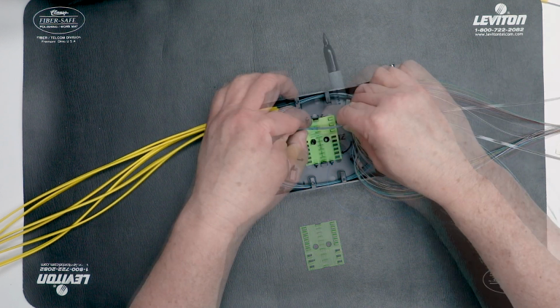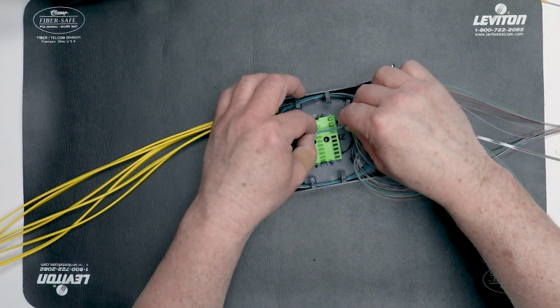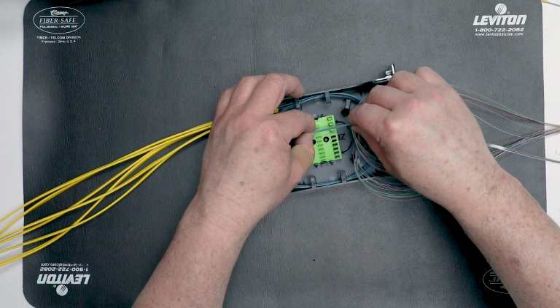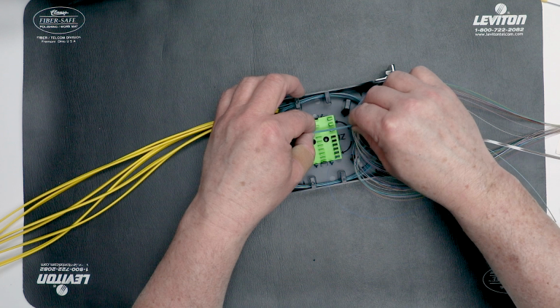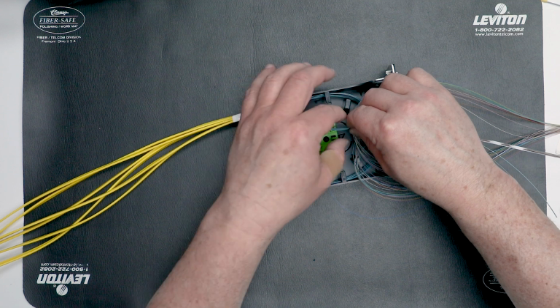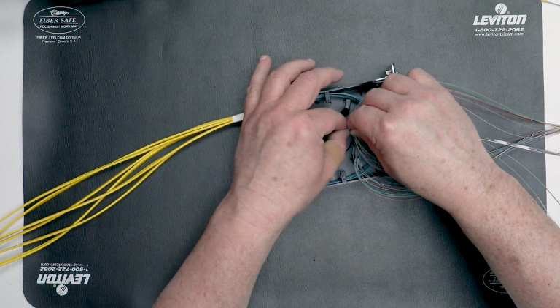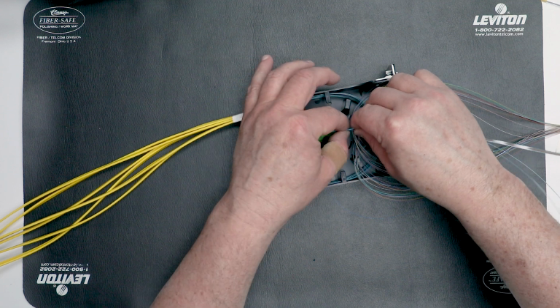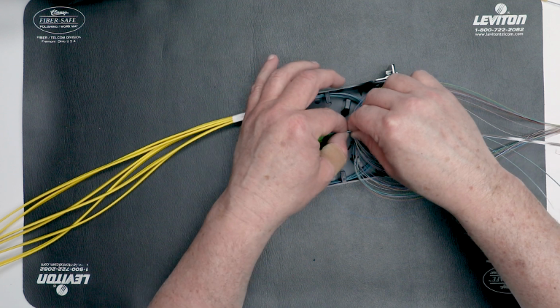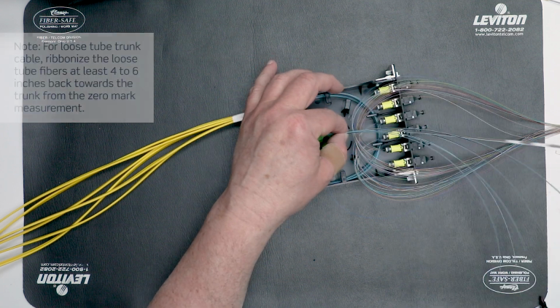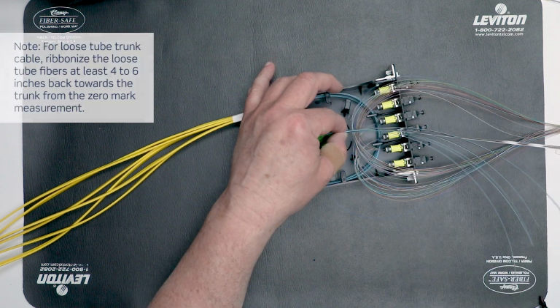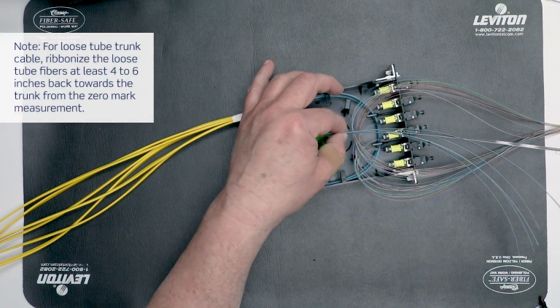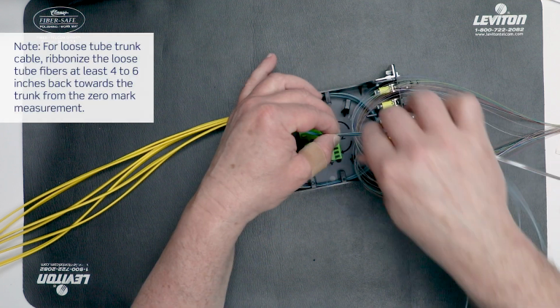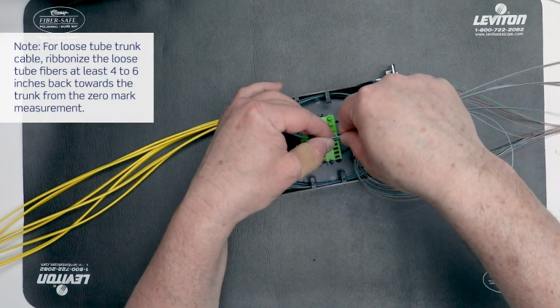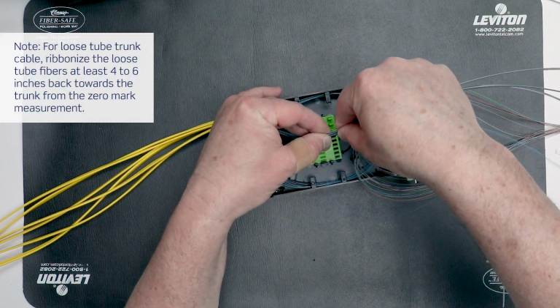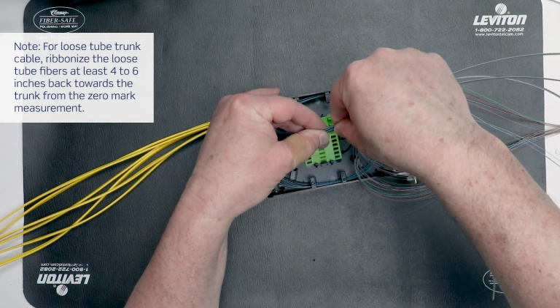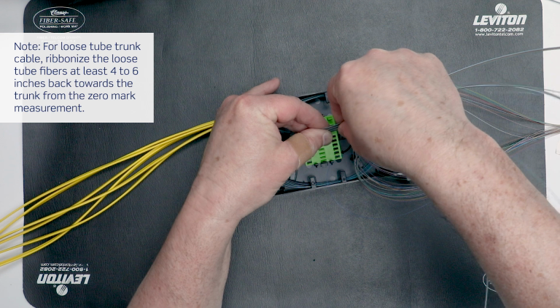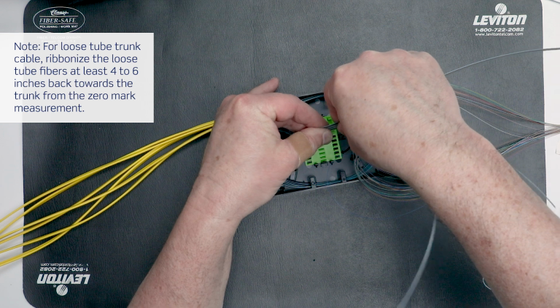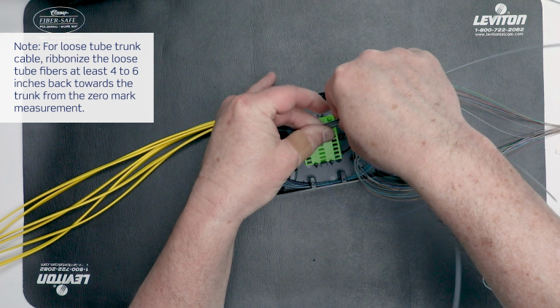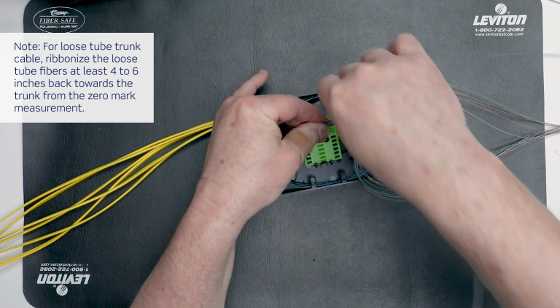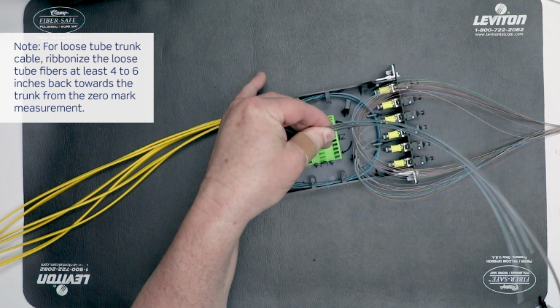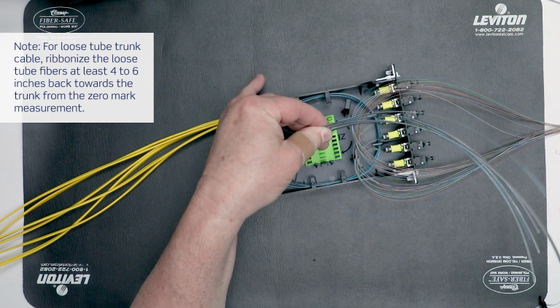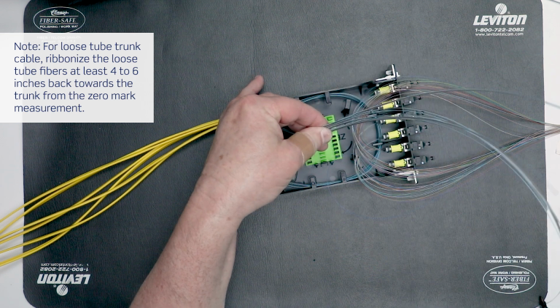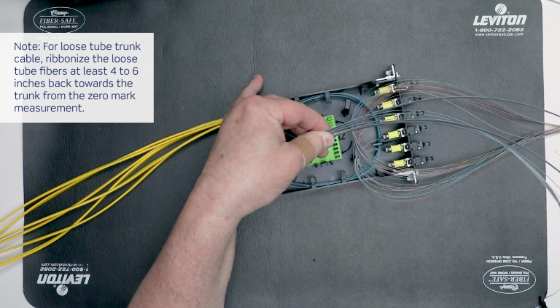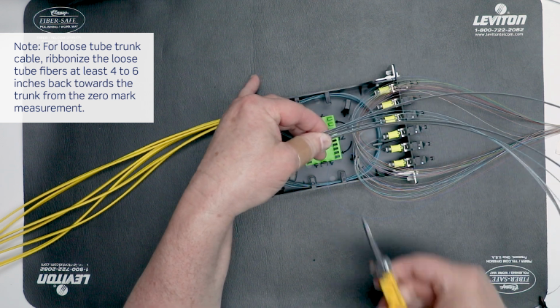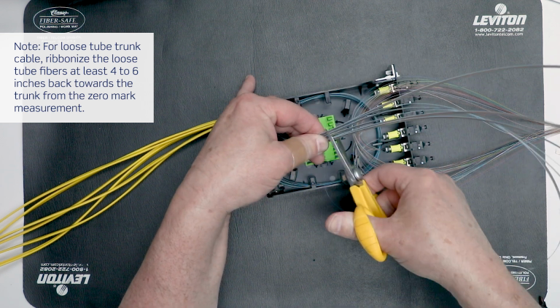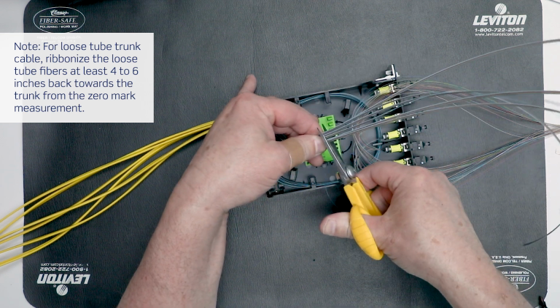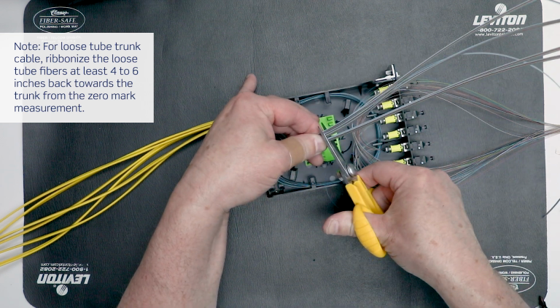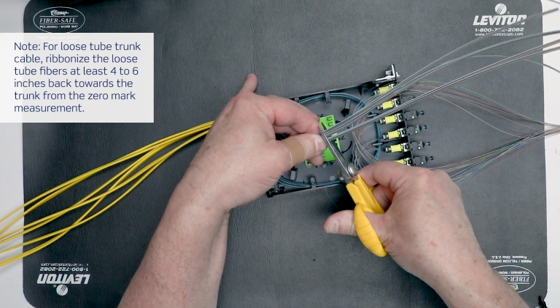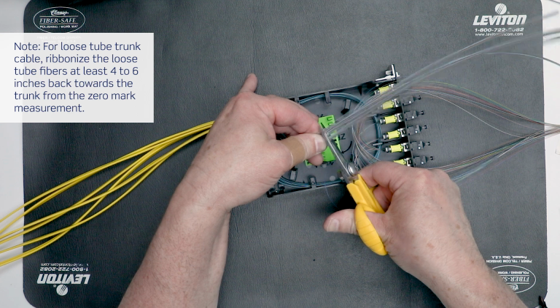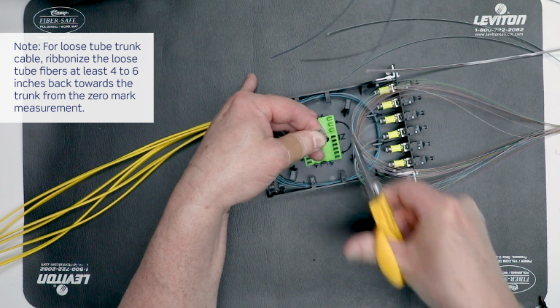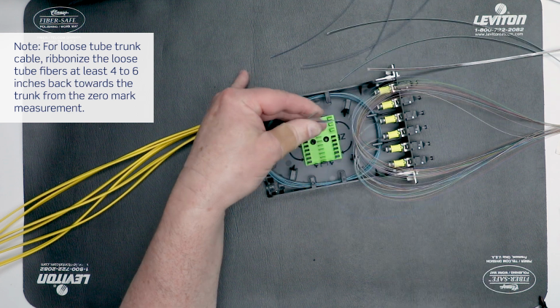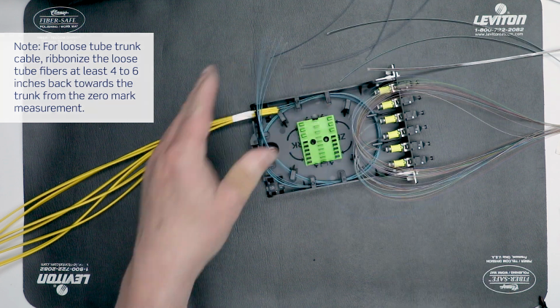As an option, route all fibers through the splice sleeve holder area and cut after exiting one half of an inch past the far end of the holder. When using this method, mark the fiber 30 millimeters back from the end for positioning in the fiber holder.